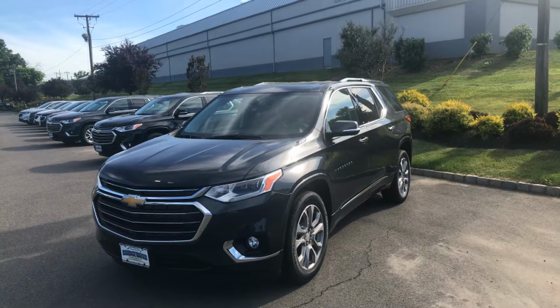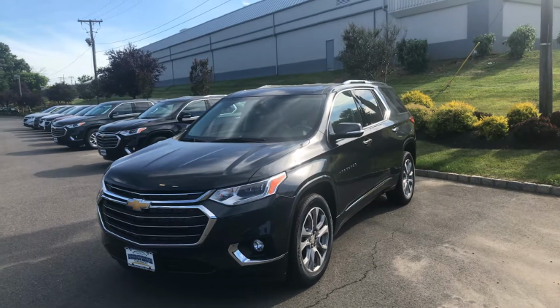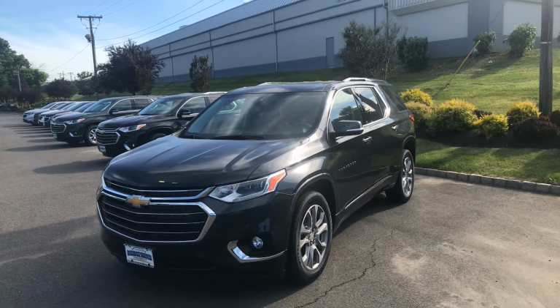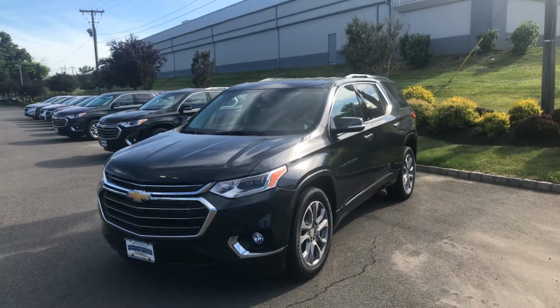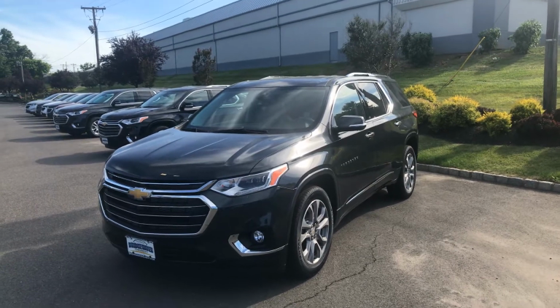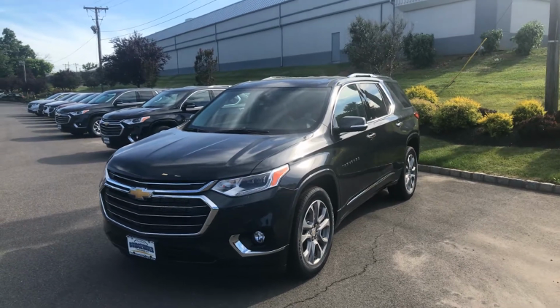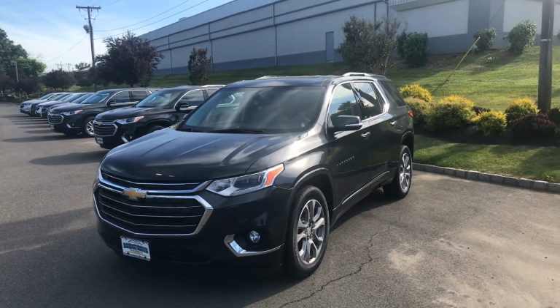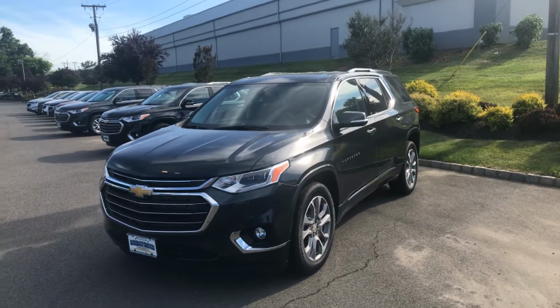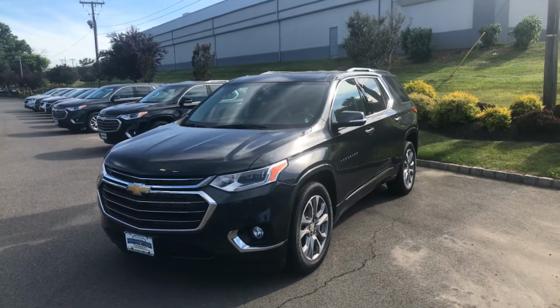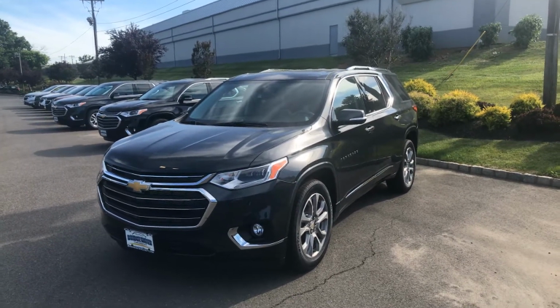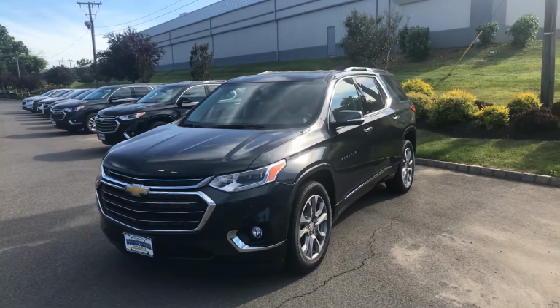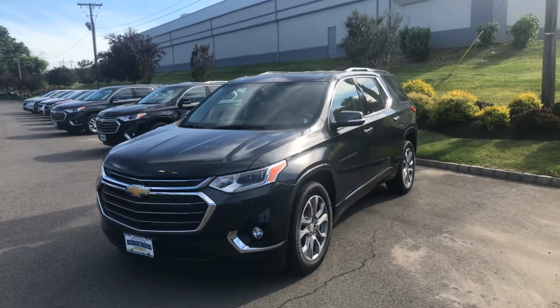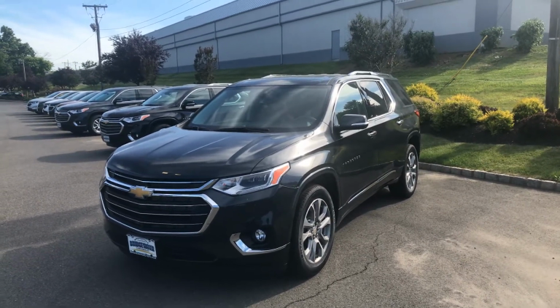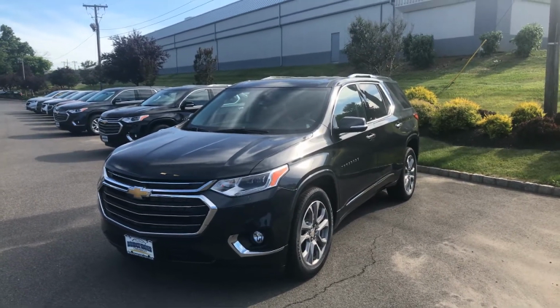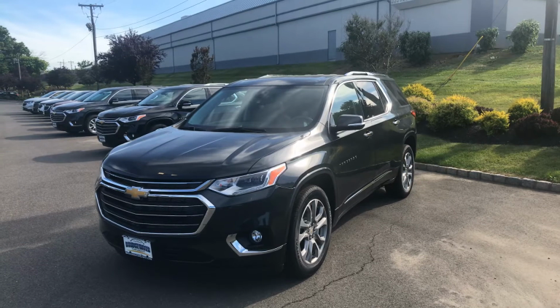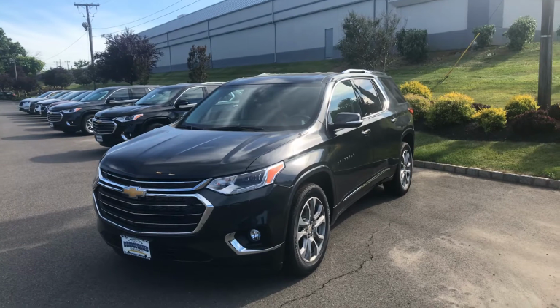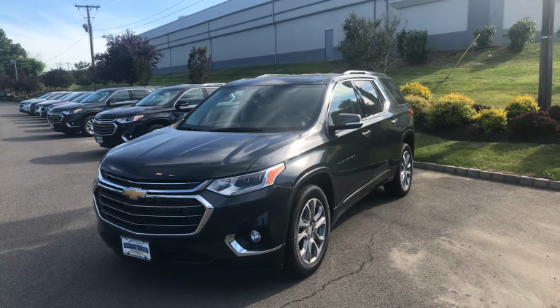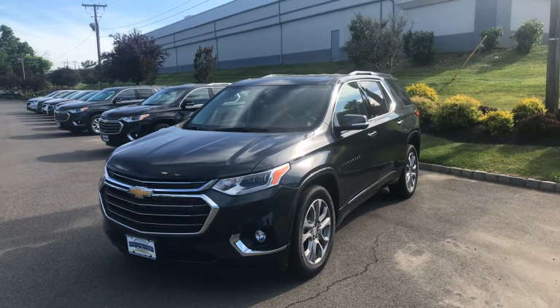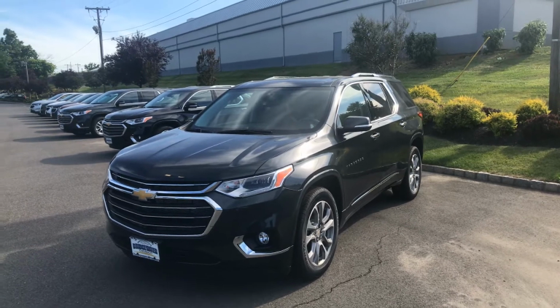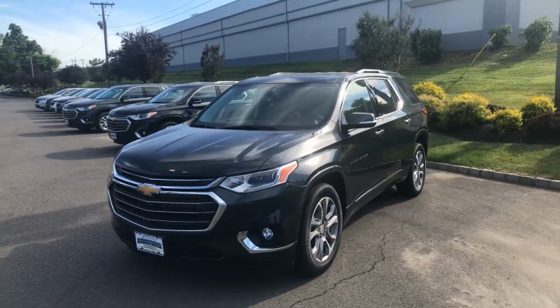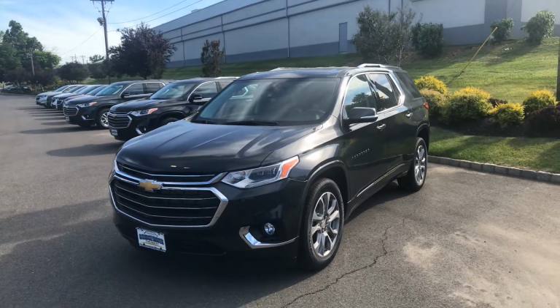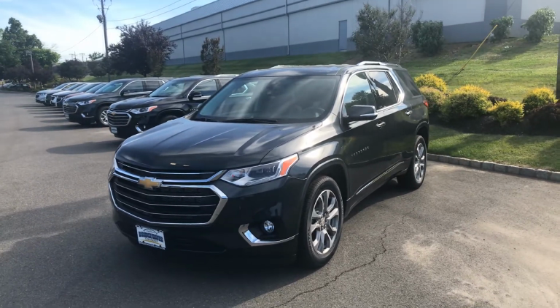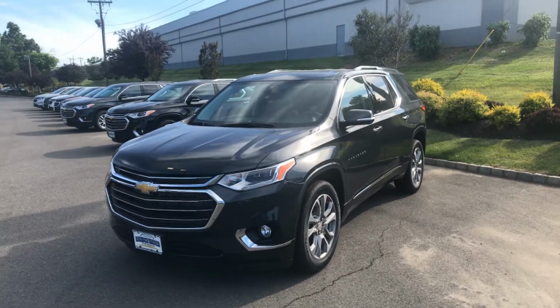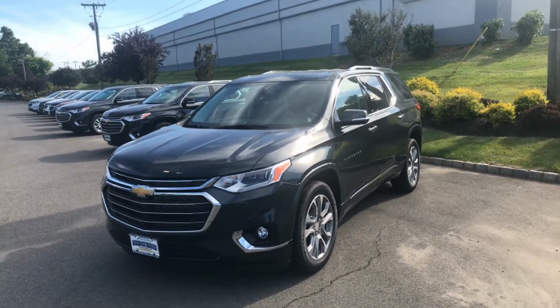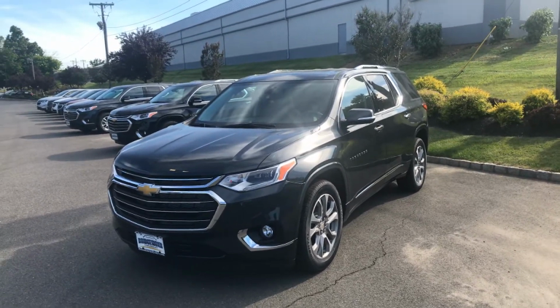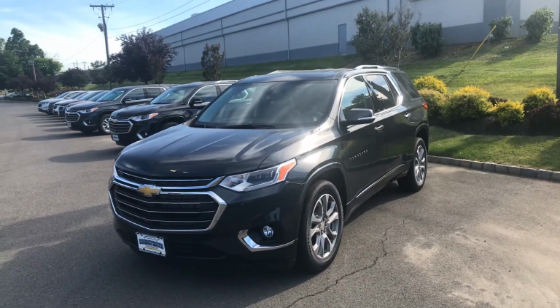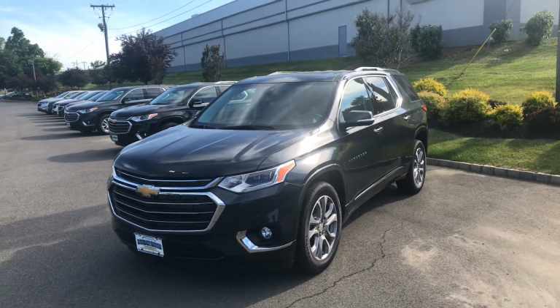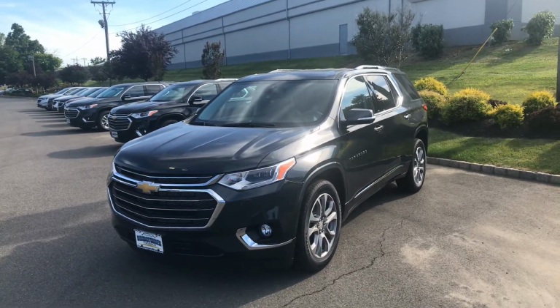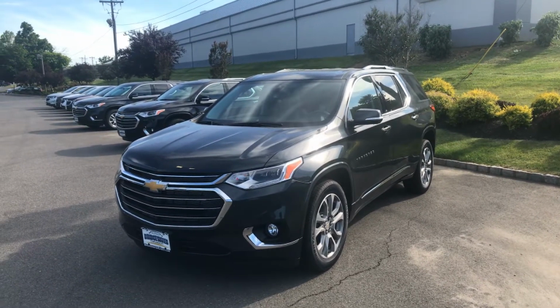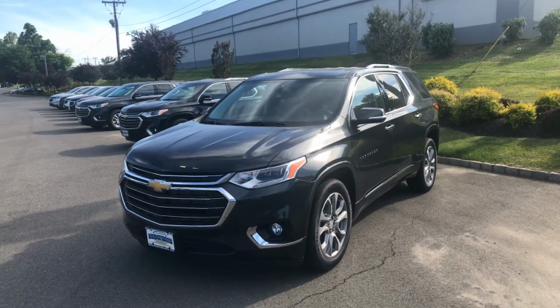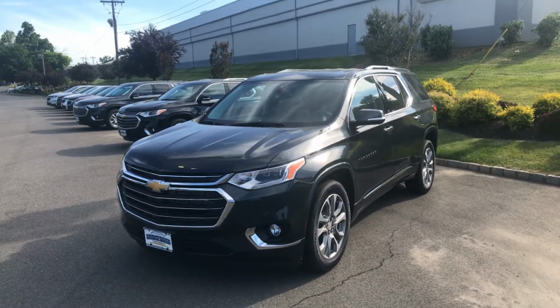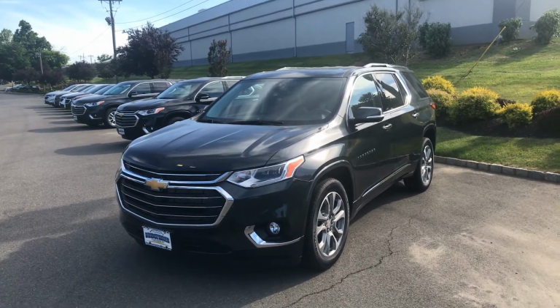Good afternoon, my name is Bobby. I'm with Bridgewater Chevy. I want to thank you for your interest in a new Chevy Traverse. Here's one that I have currently available.